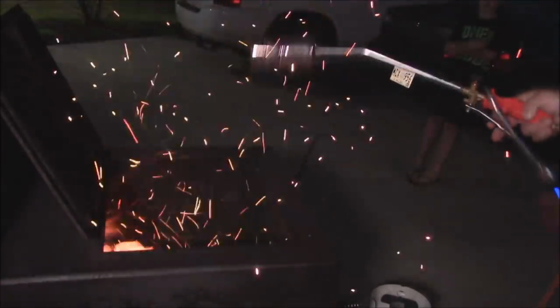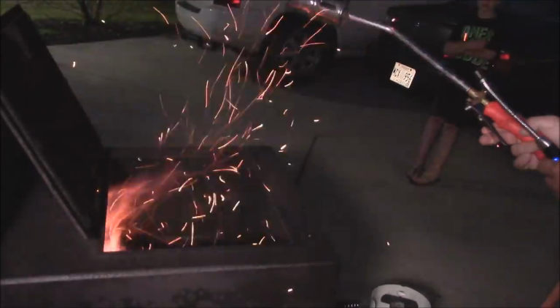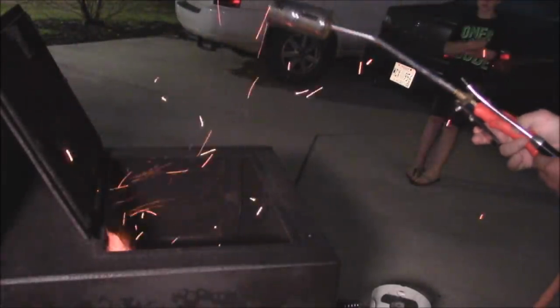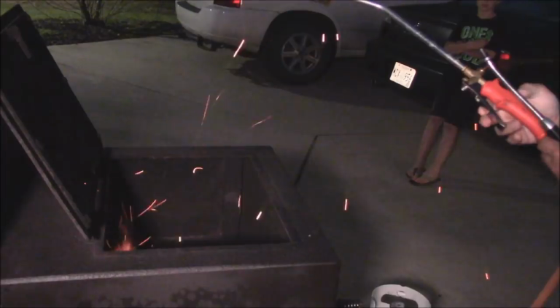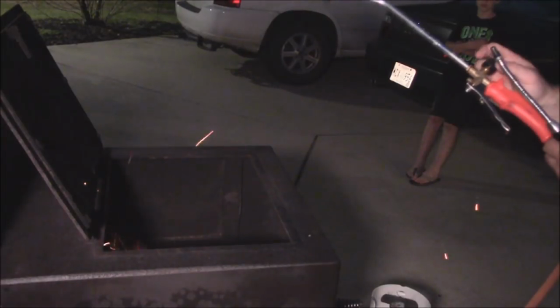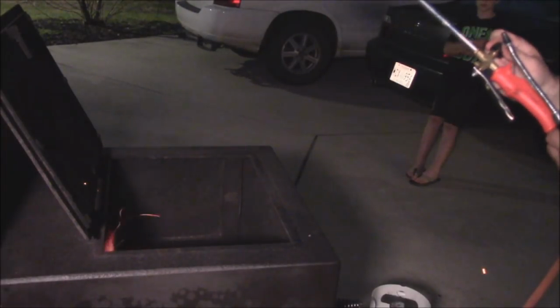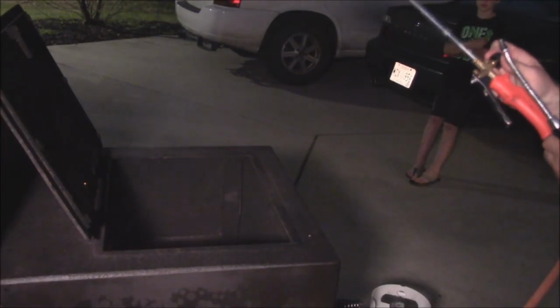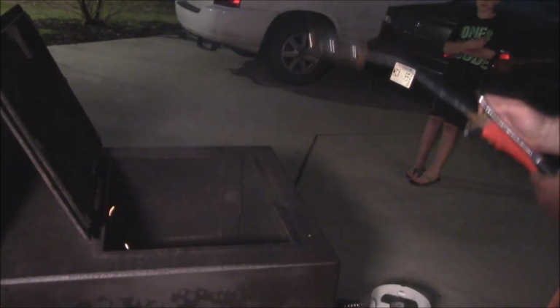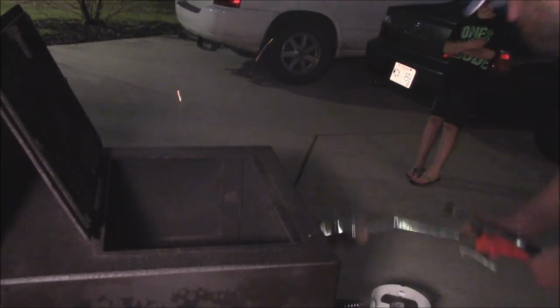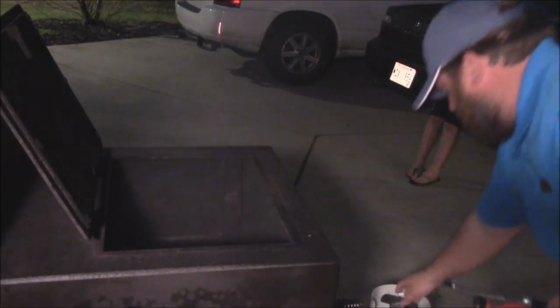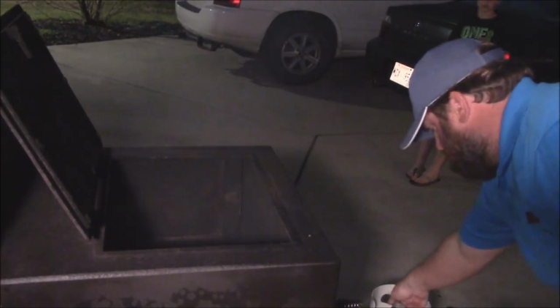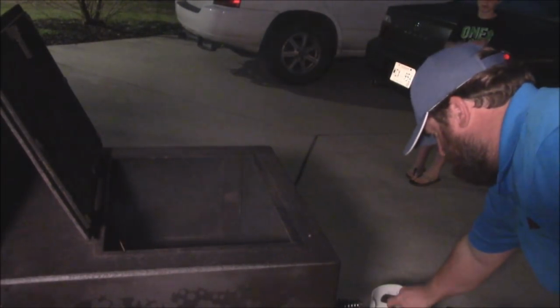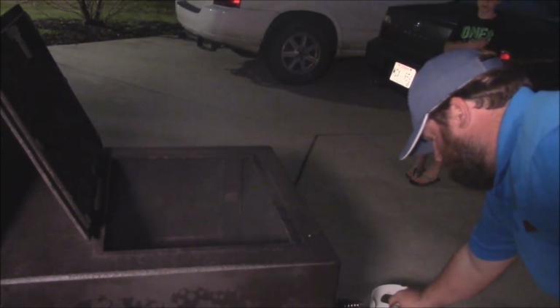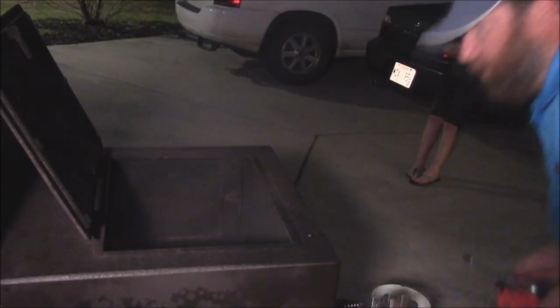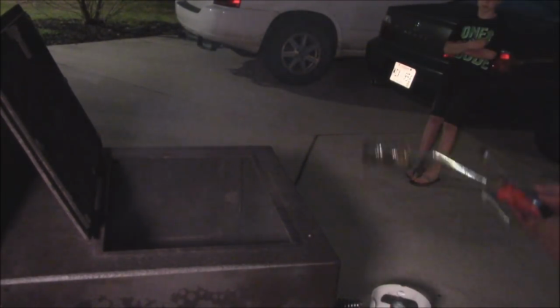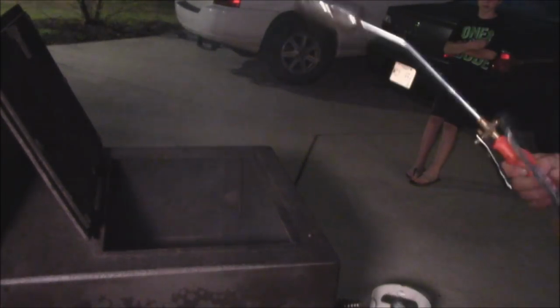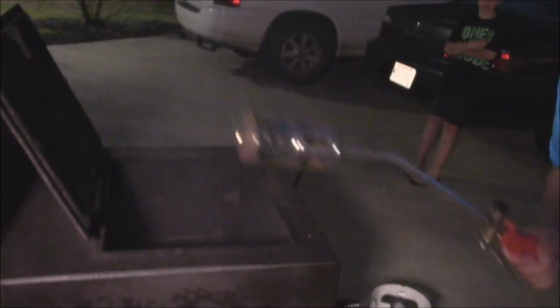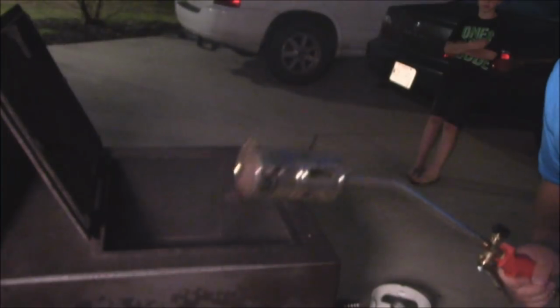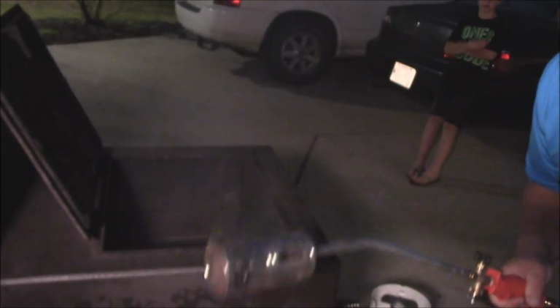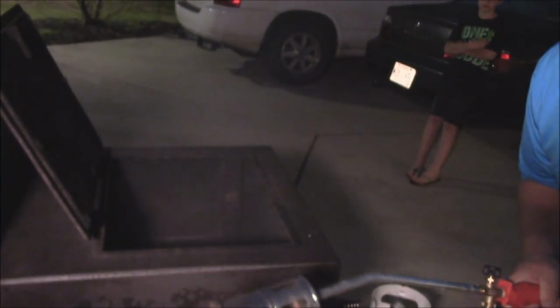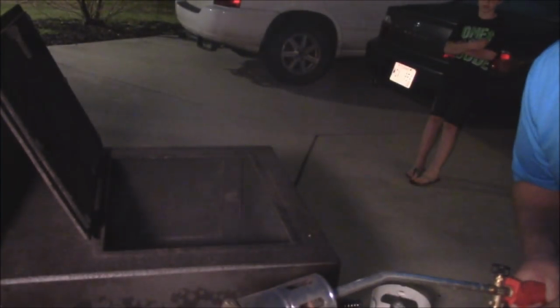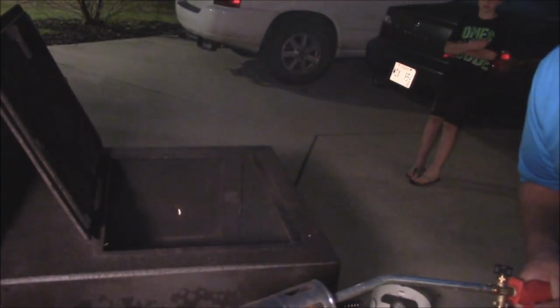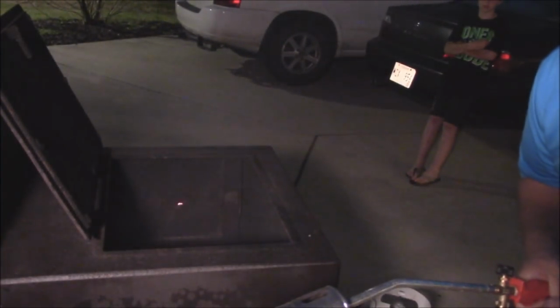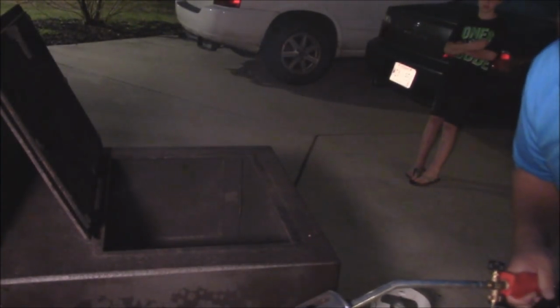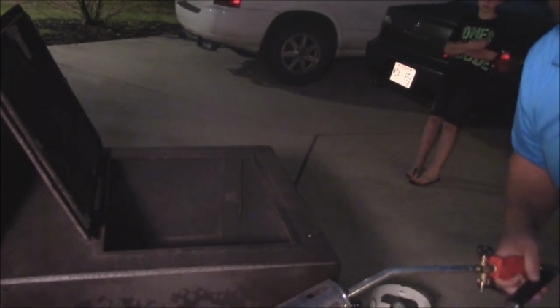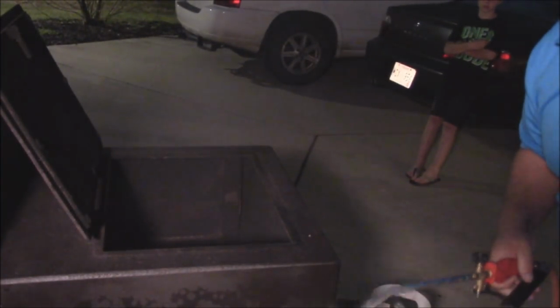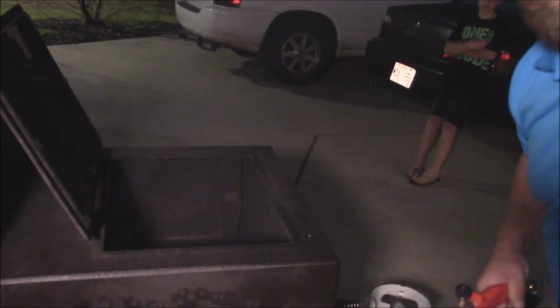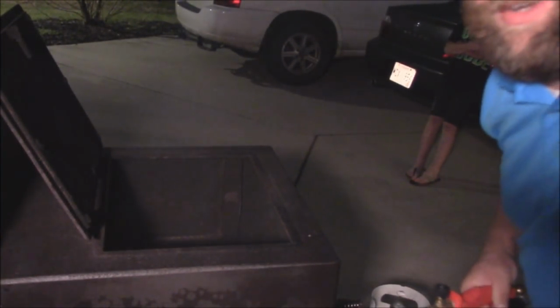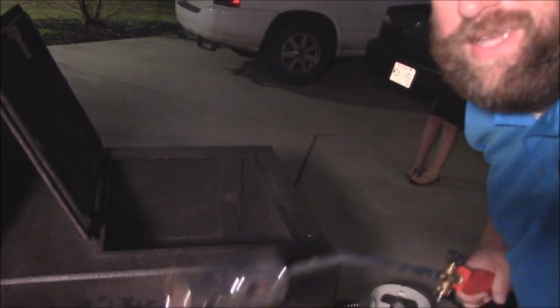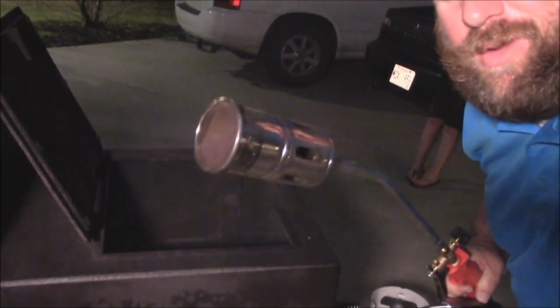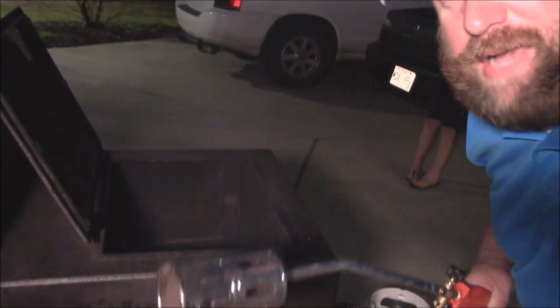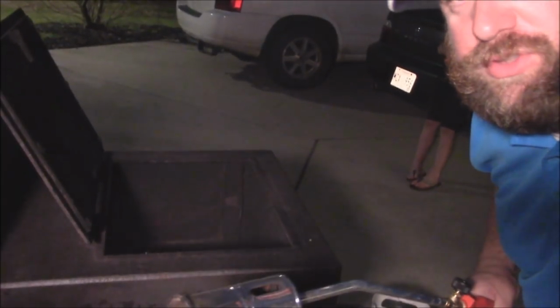That'll be enough, that will be getting started y'all — that's basically what that is. I'll put a link online where you can buy one of these; these are really cool lighters, and that's how we get the grill lit. That'll get it going for sure.